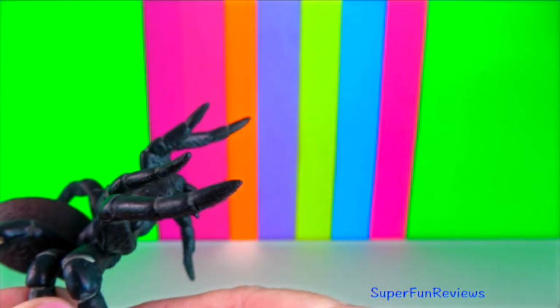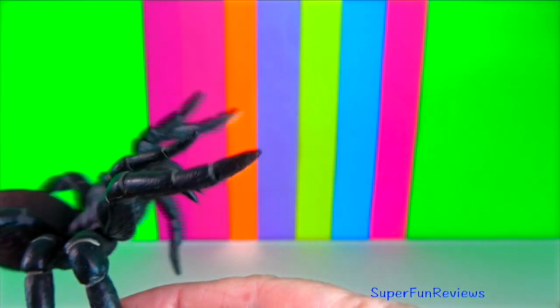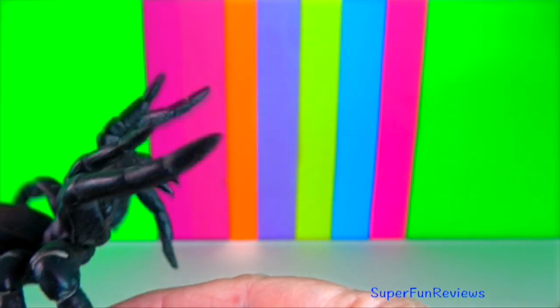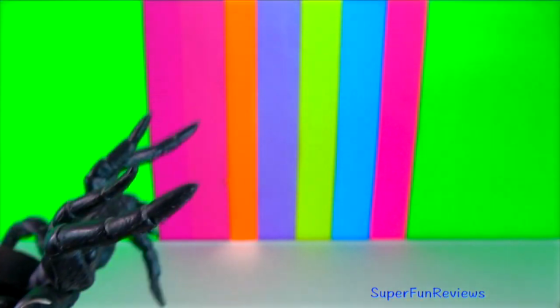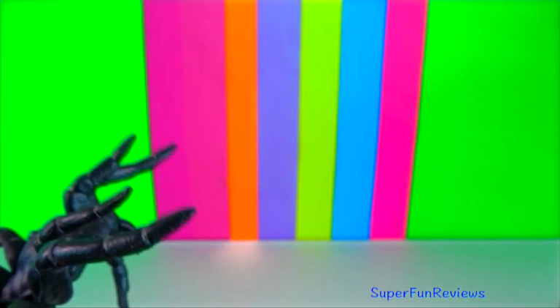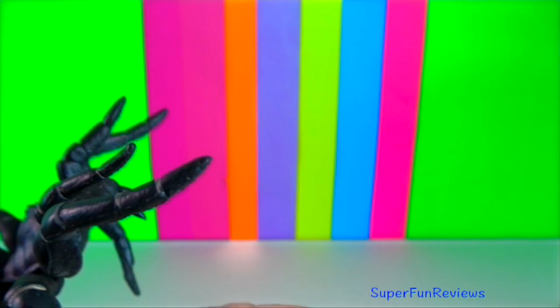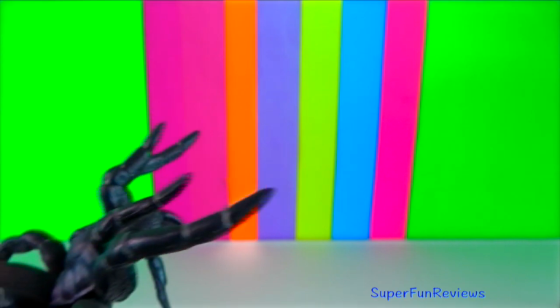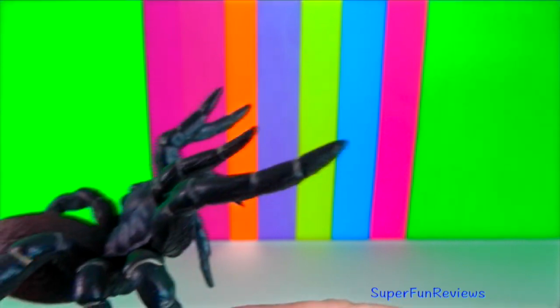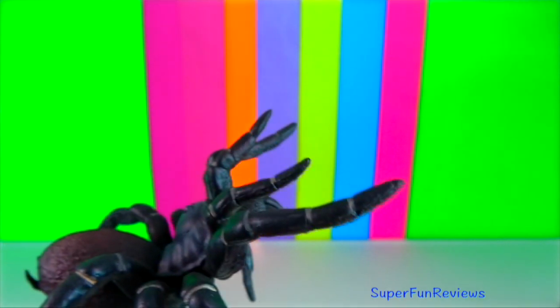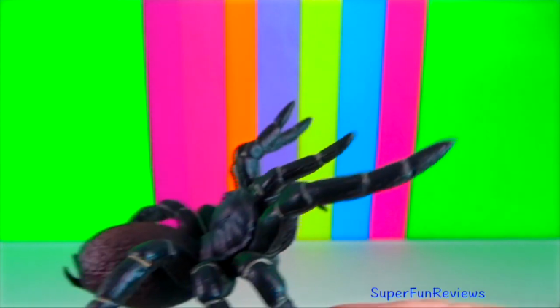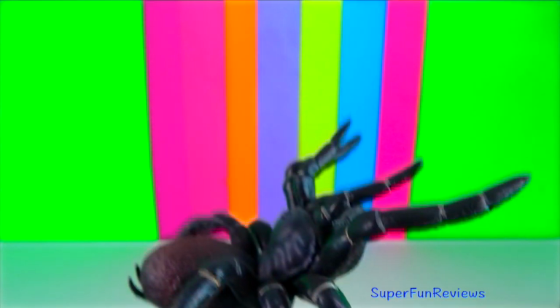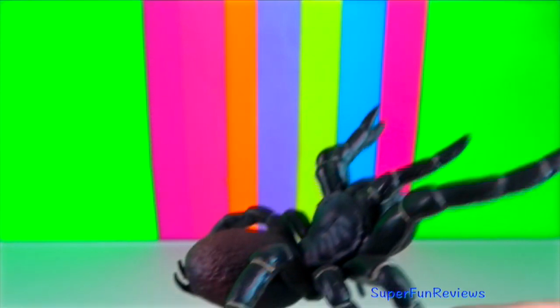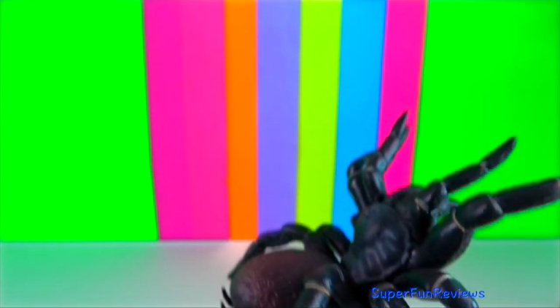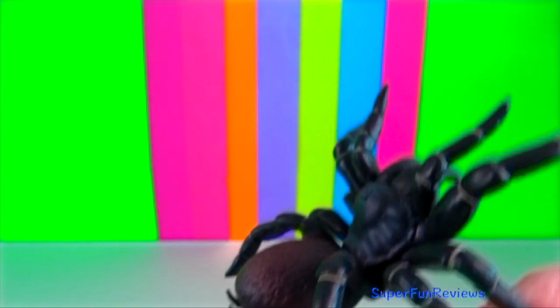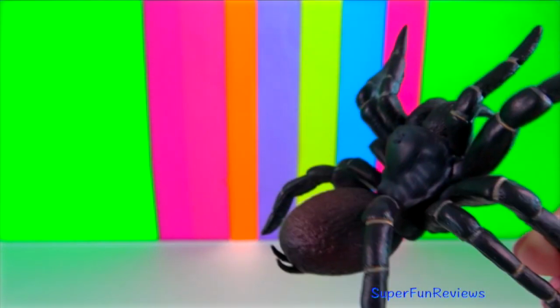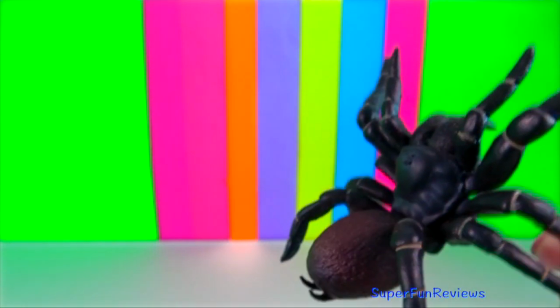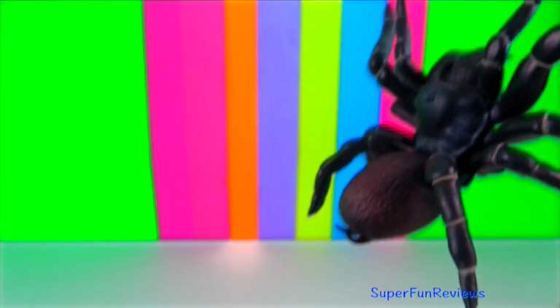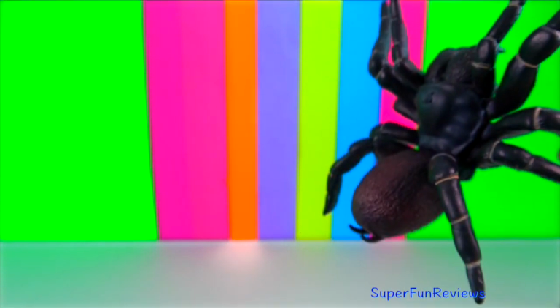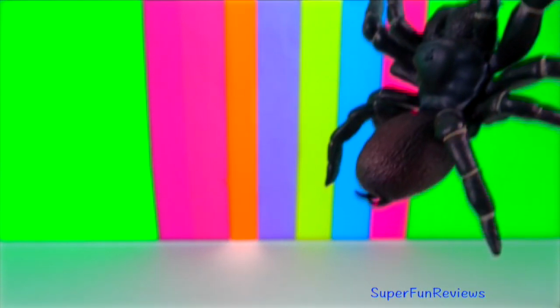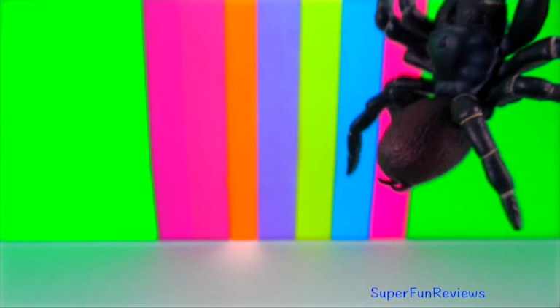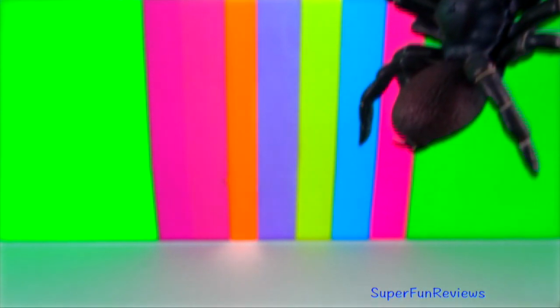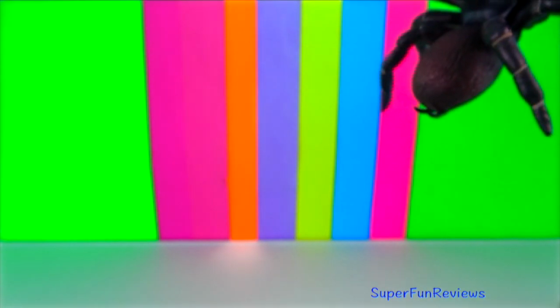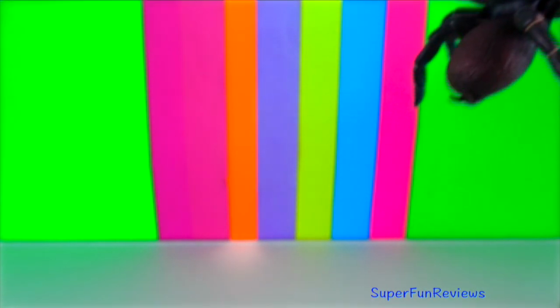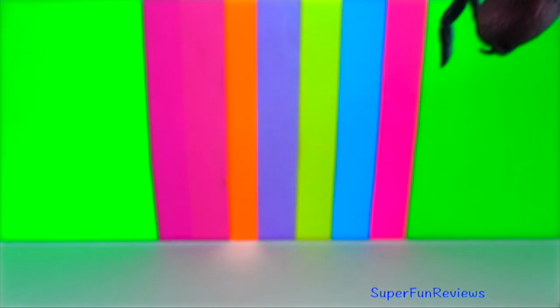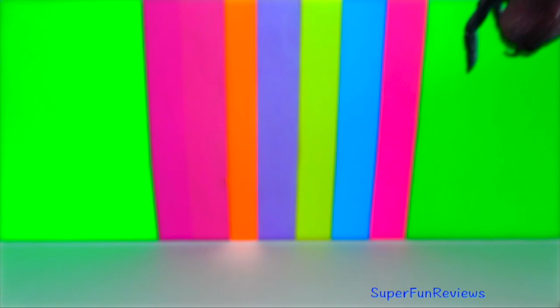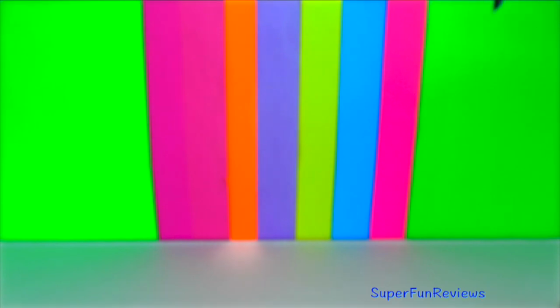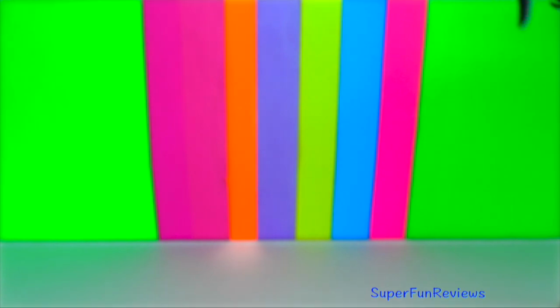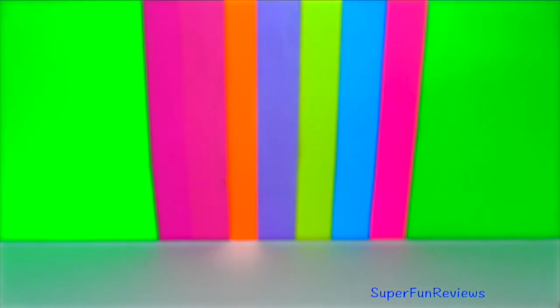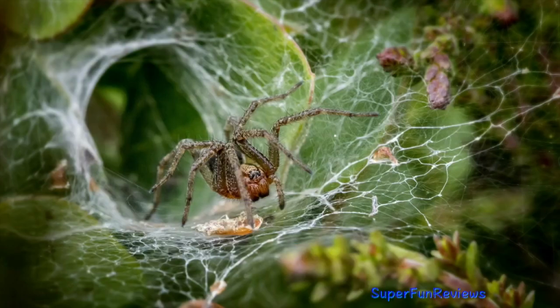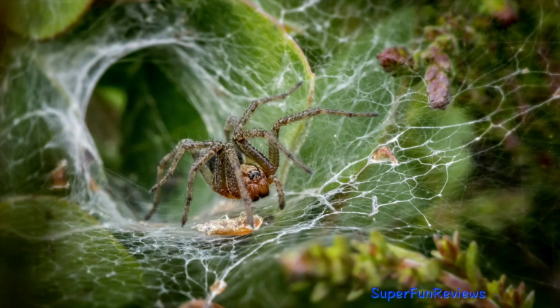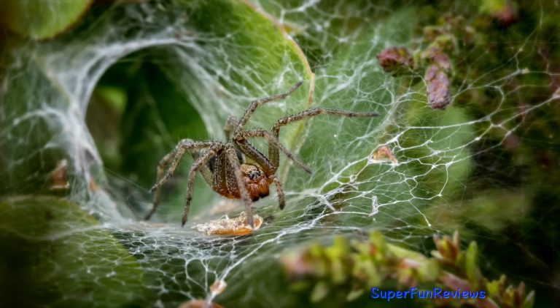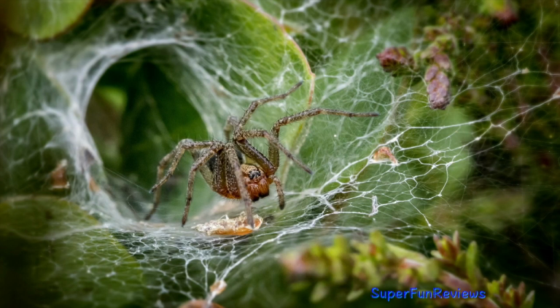The Australian funnel-web spiders make their burrows in moist, cool, sheltered habitats, usually under rocks or rotting logs.